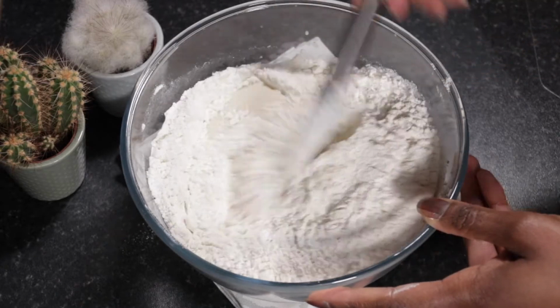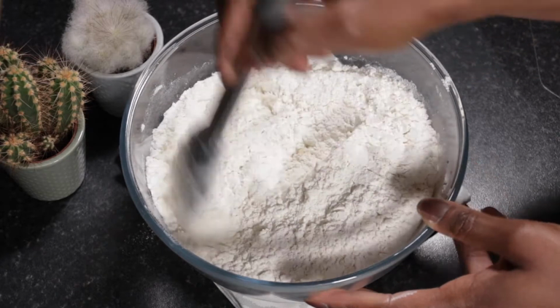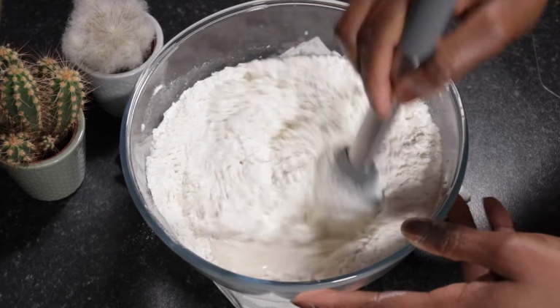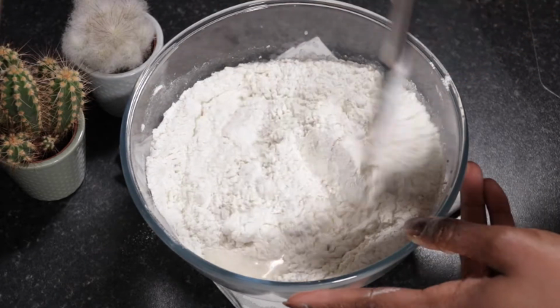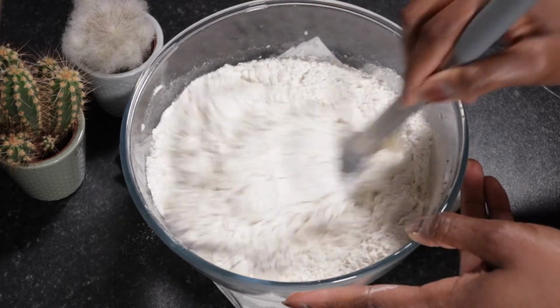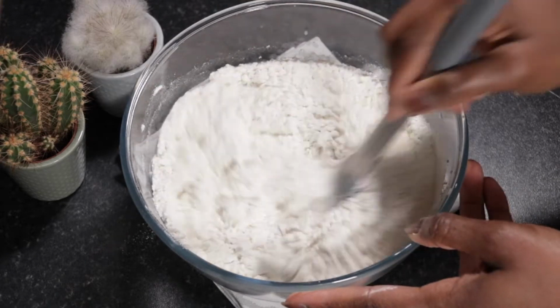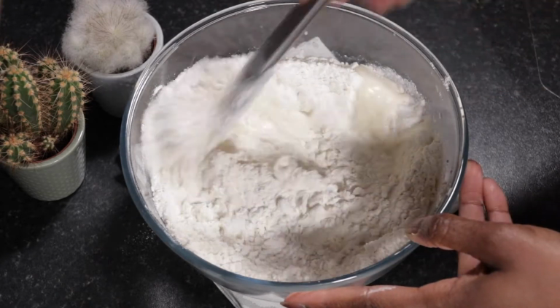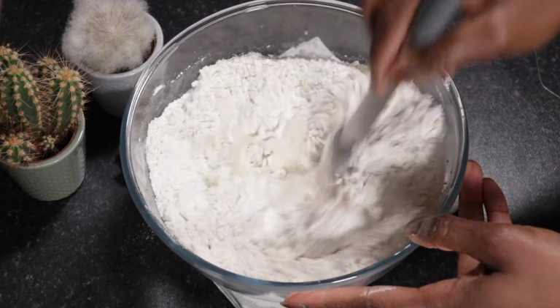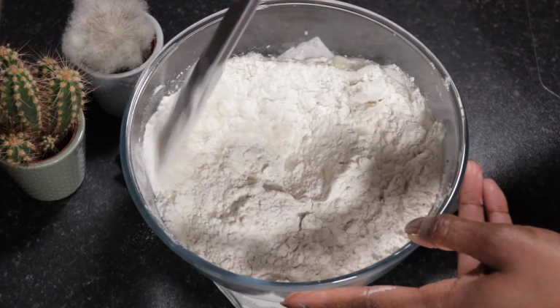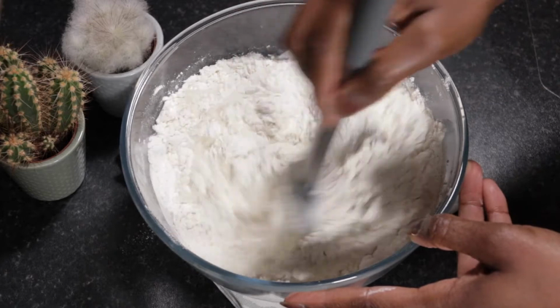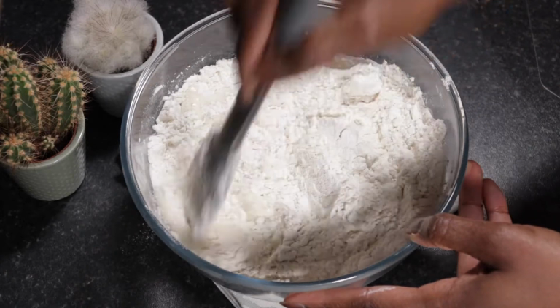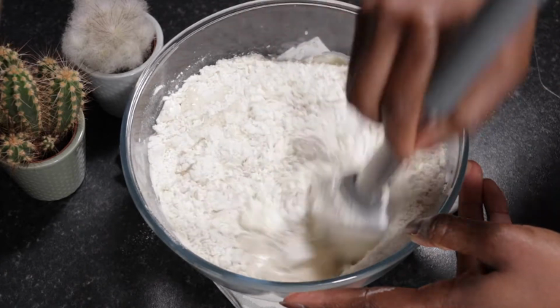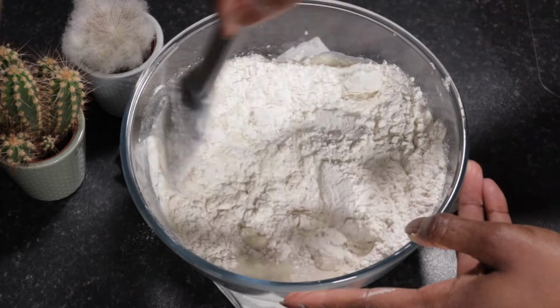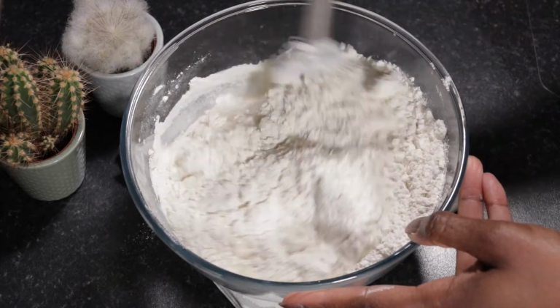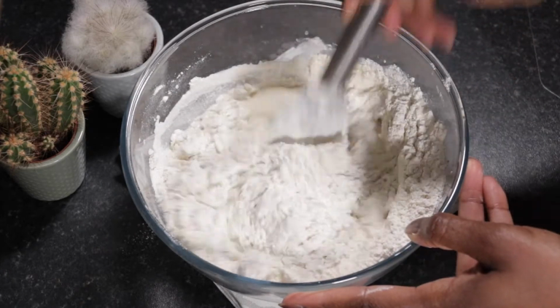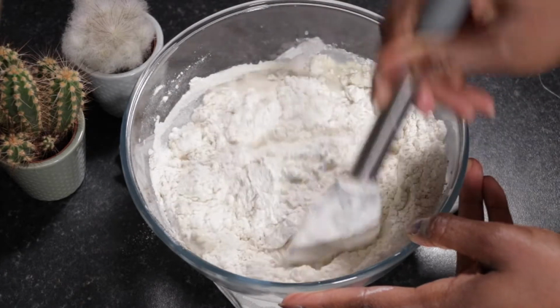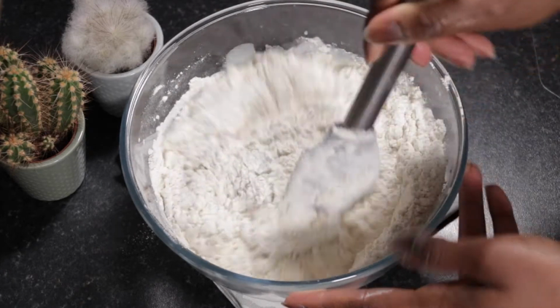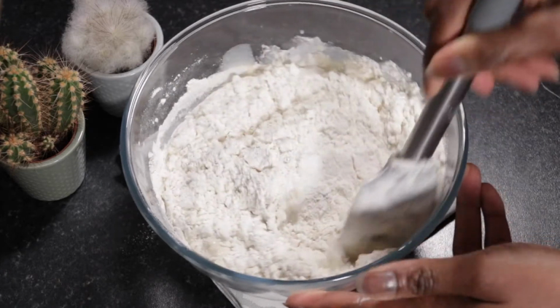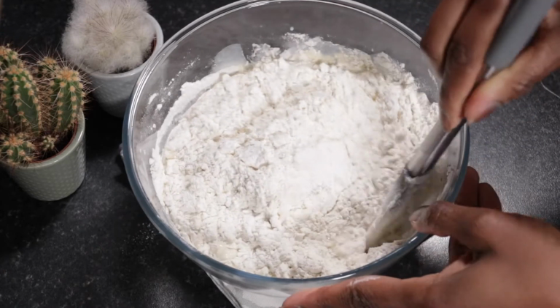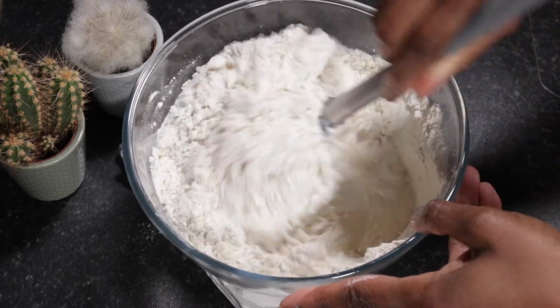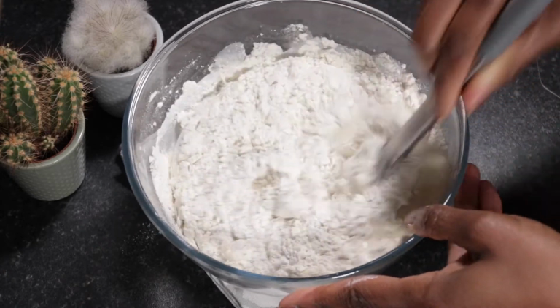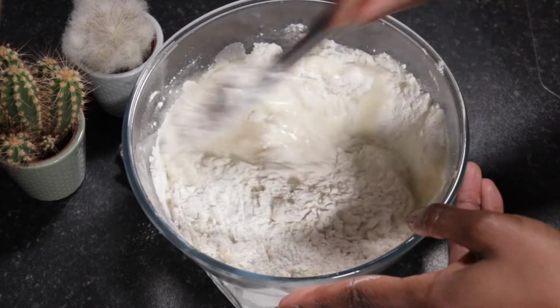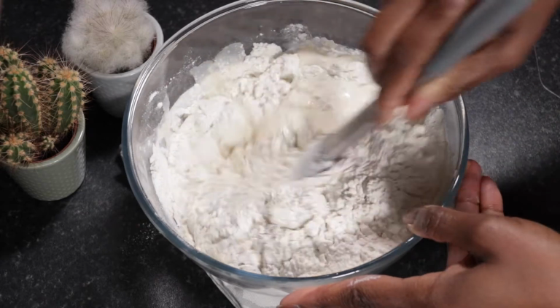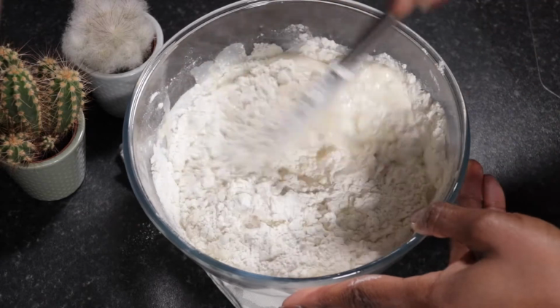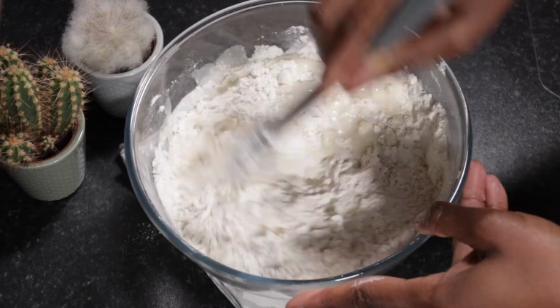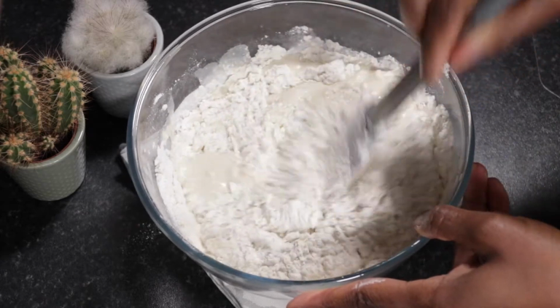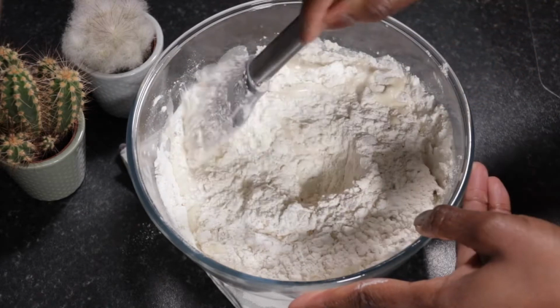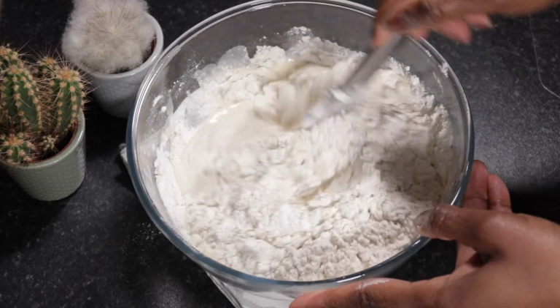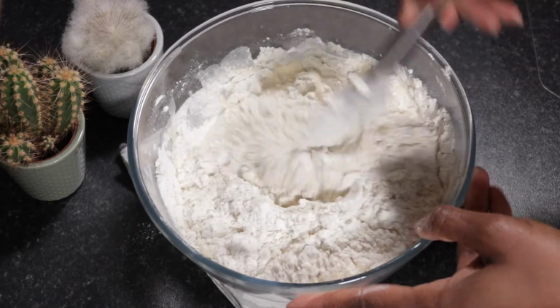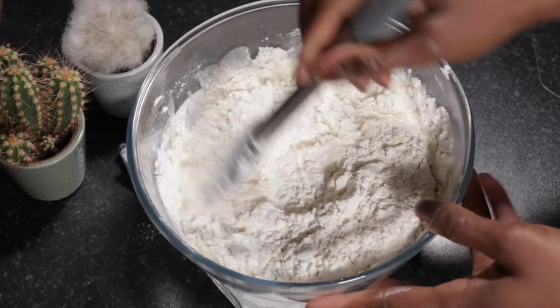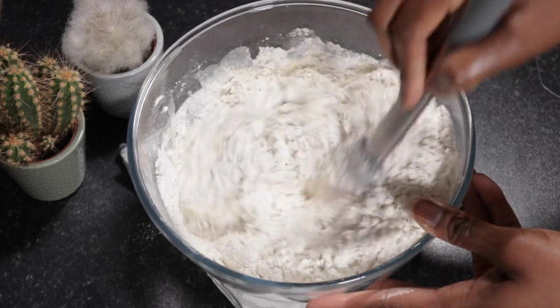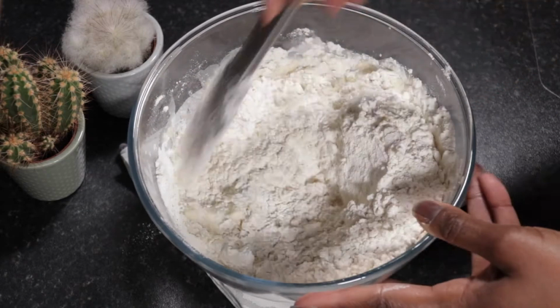Everything has been added now. We can combine this either using your hand or a spoon. I find it easier to start with the spoon at first, and once this forms into a nice firm dough you can start using your hand.